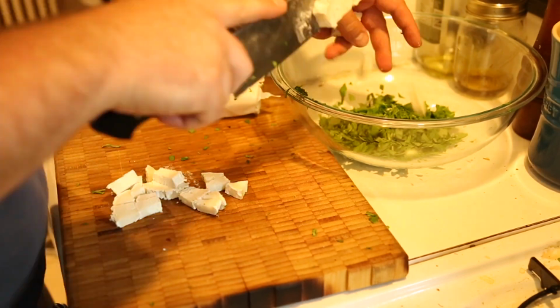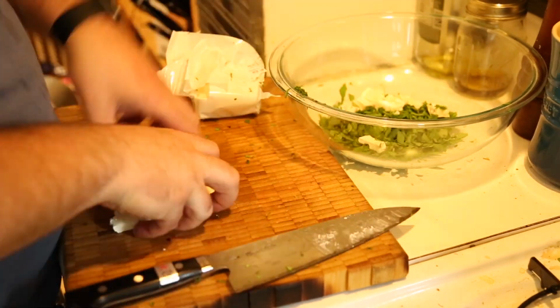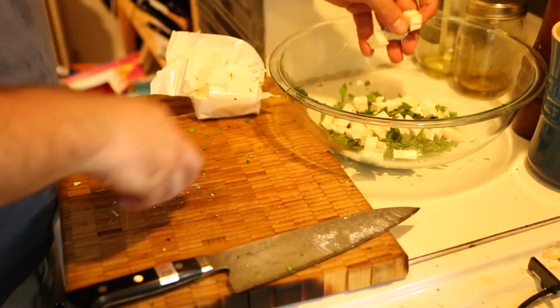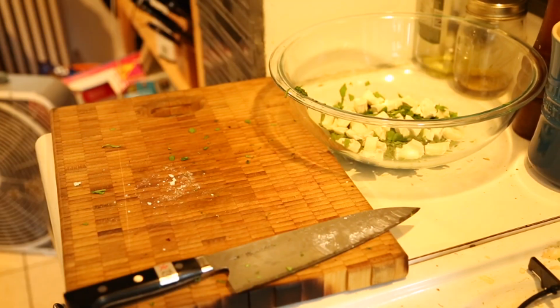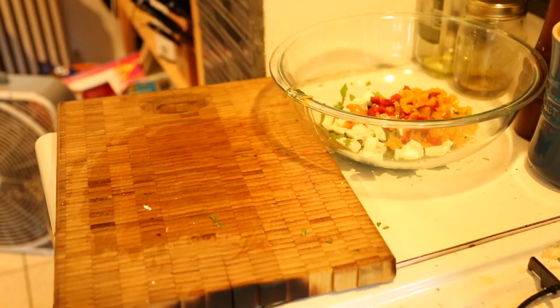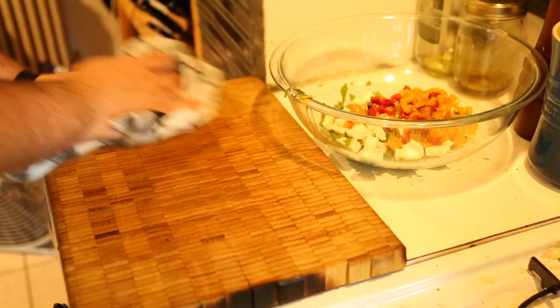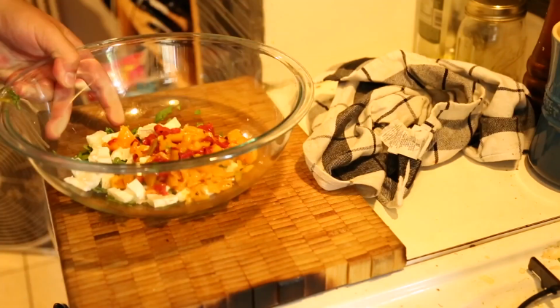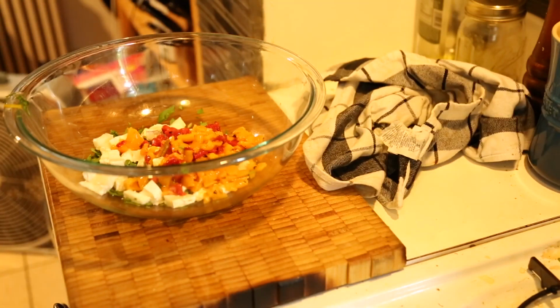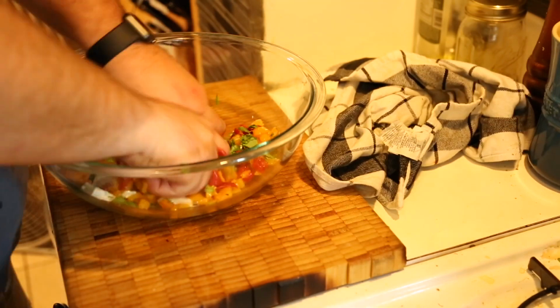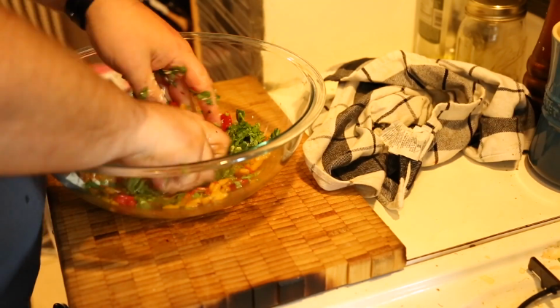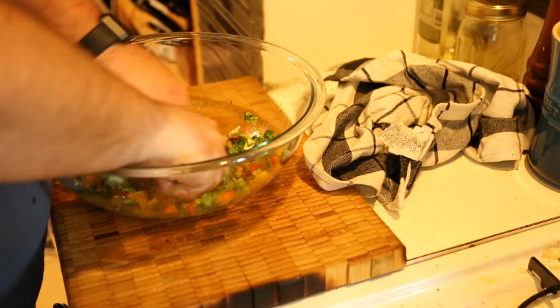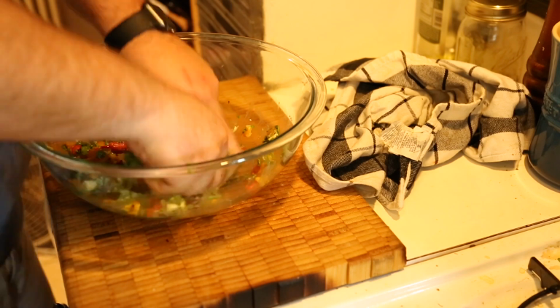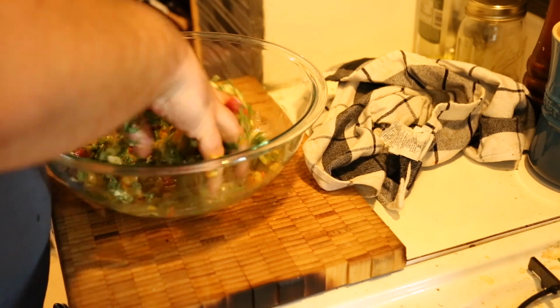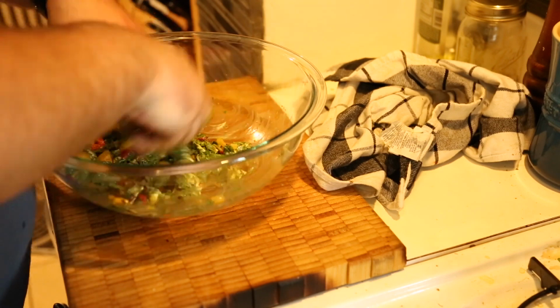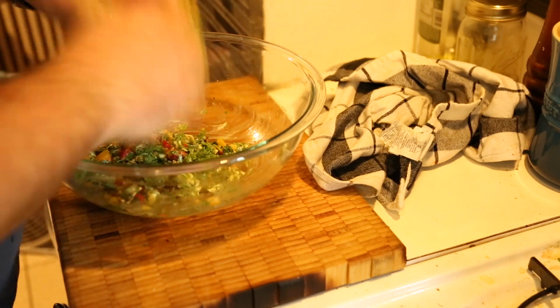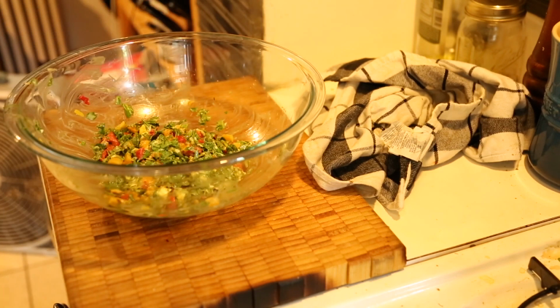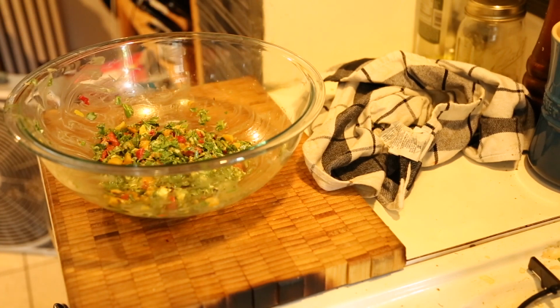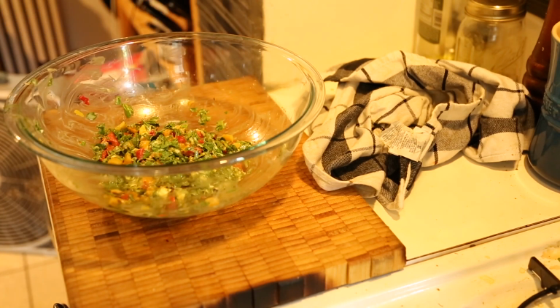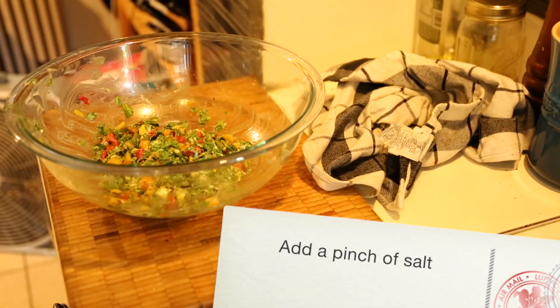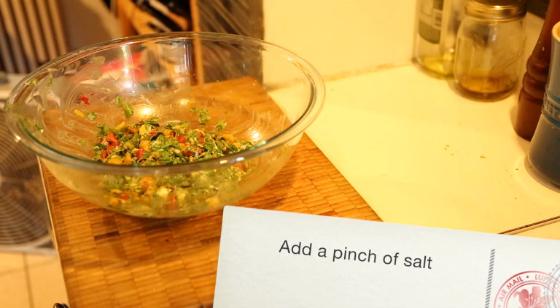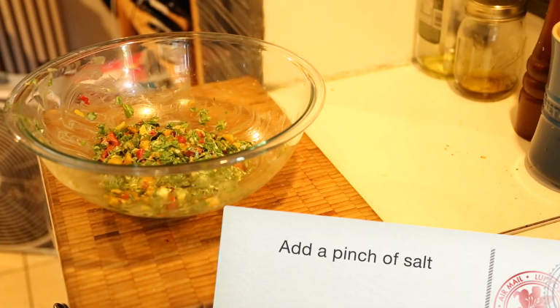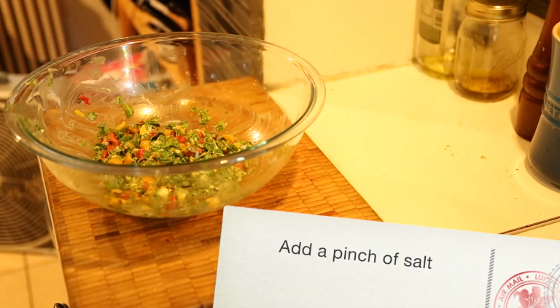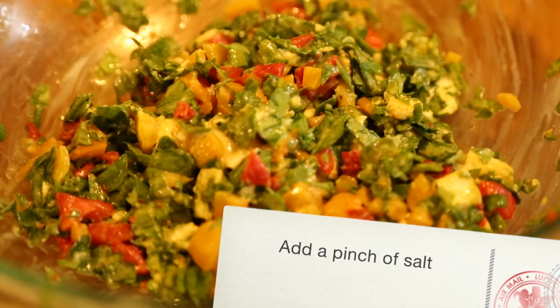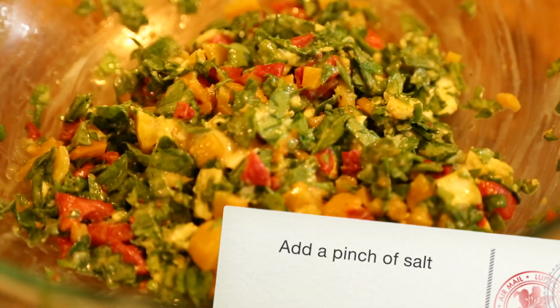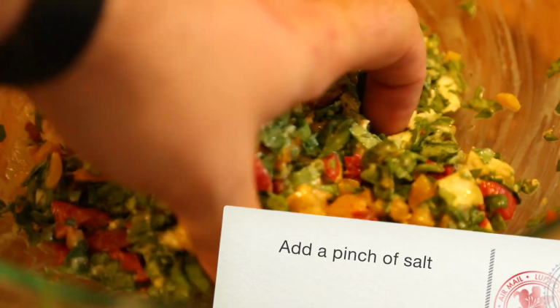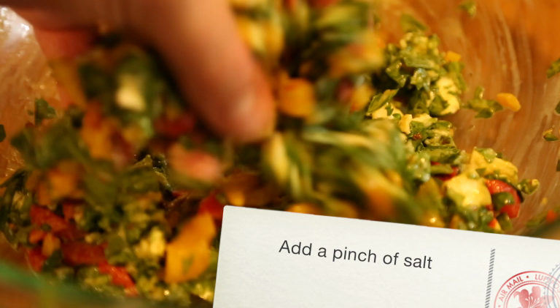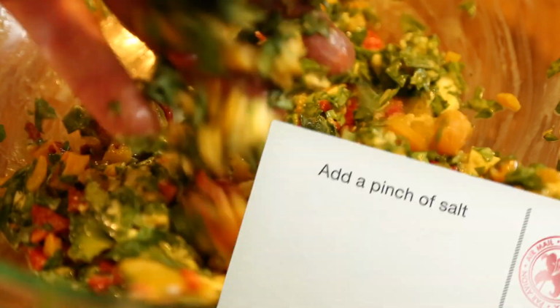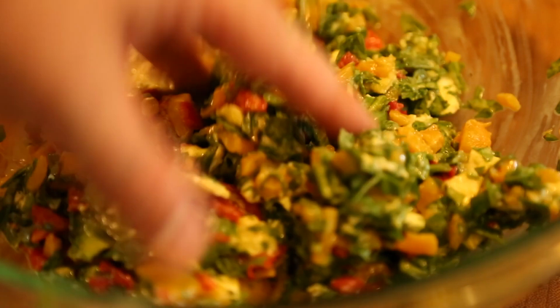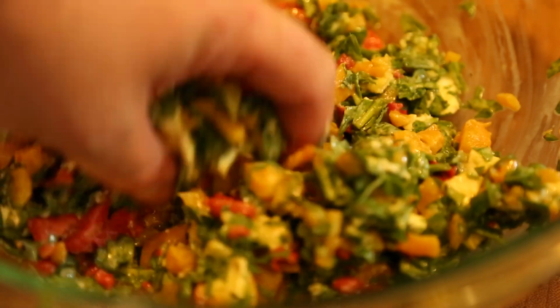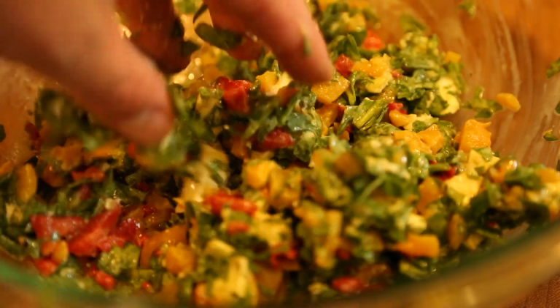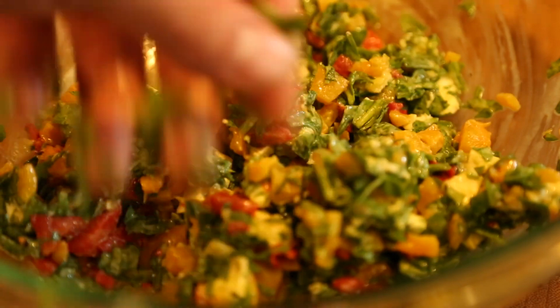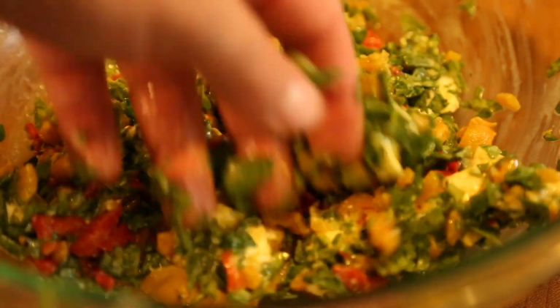Then go ahead and mix it all together. Once you get it mixed up really good, throw a good pinch of salt in there and work that in too, then put it in your fridge.